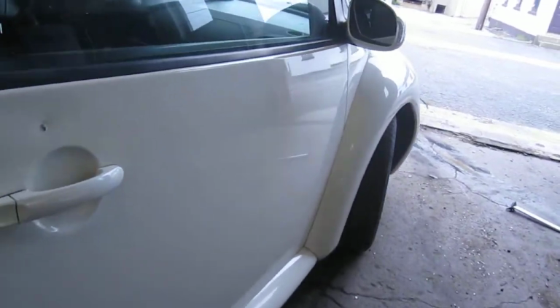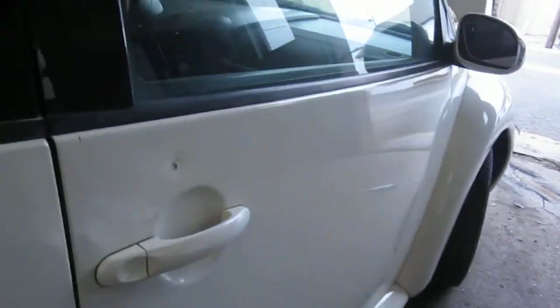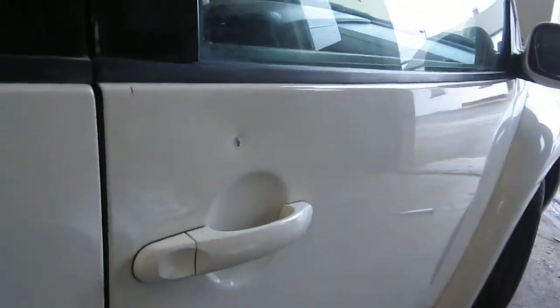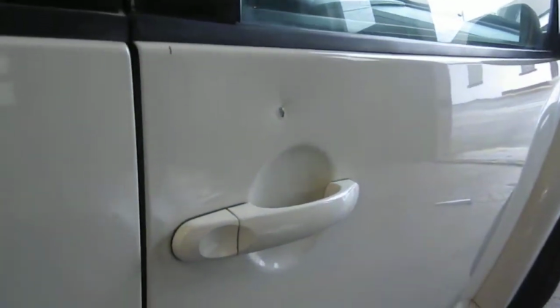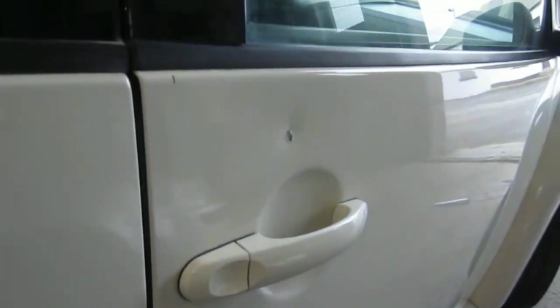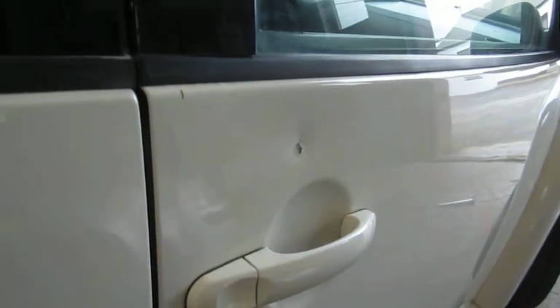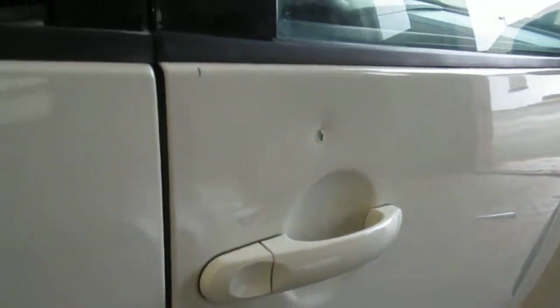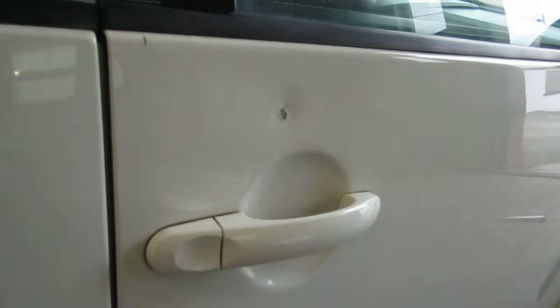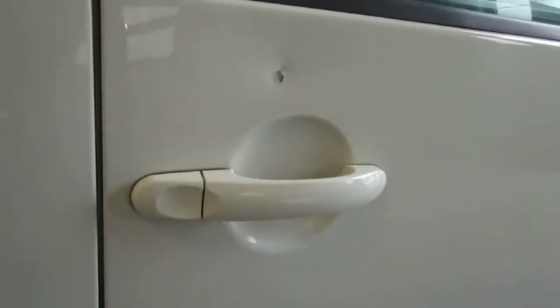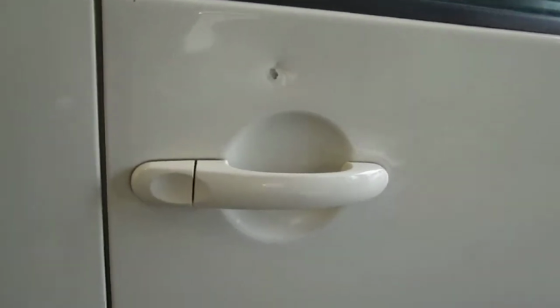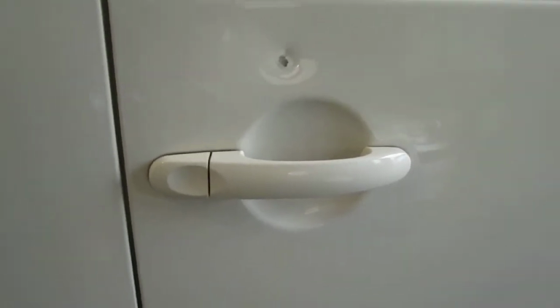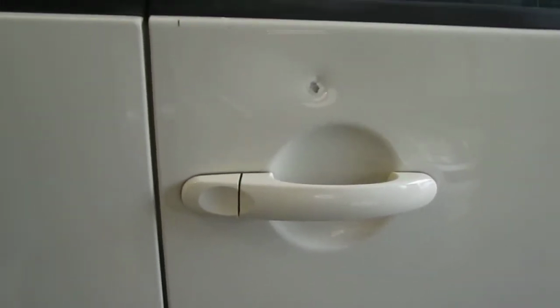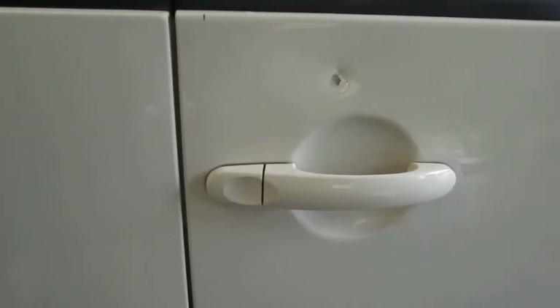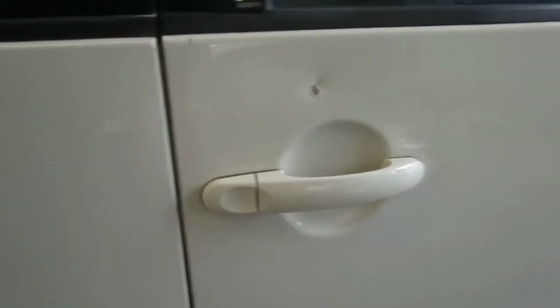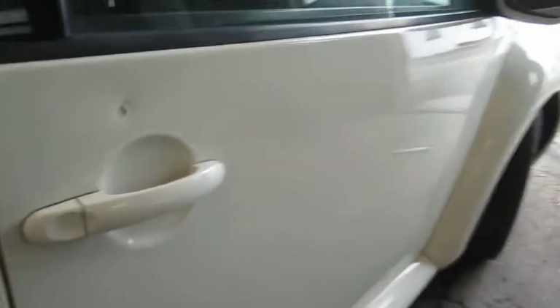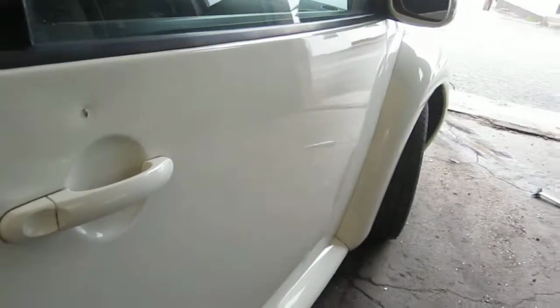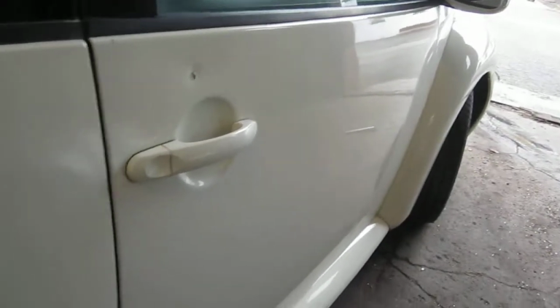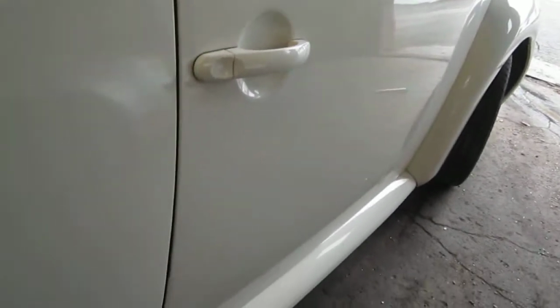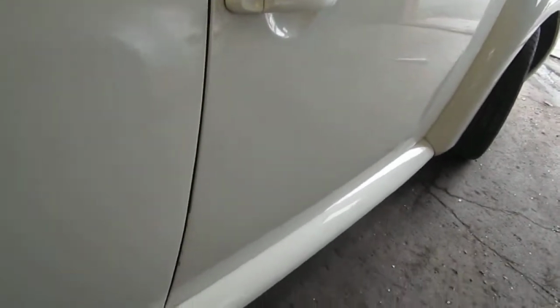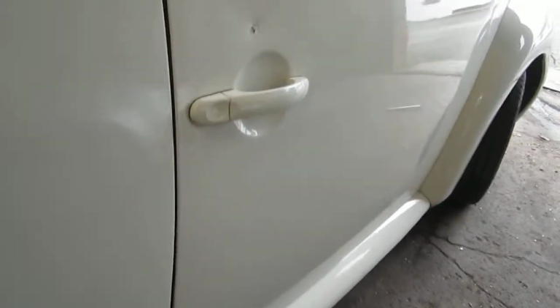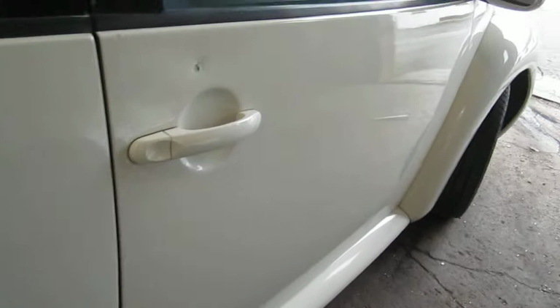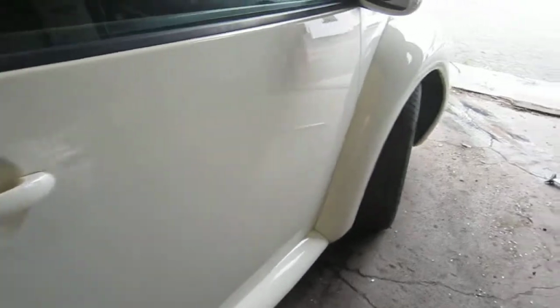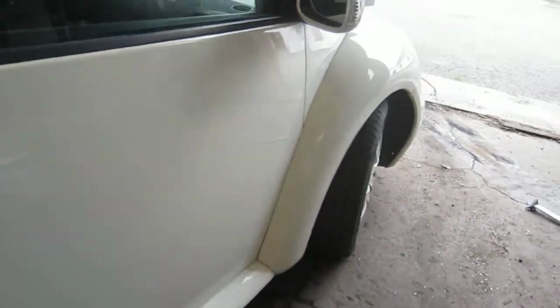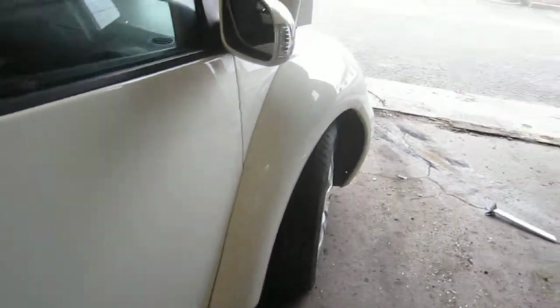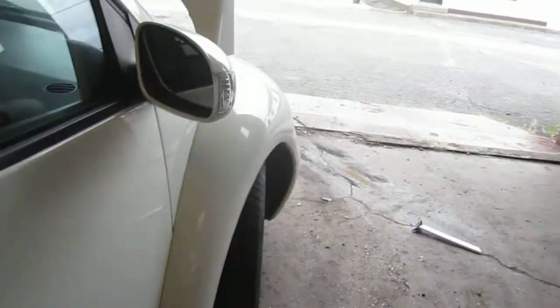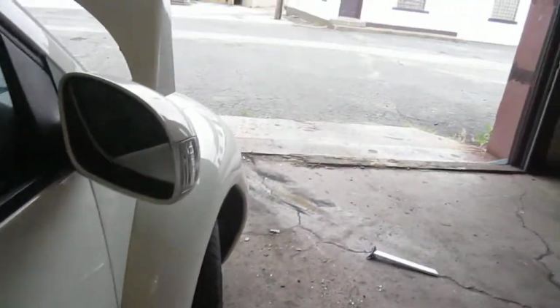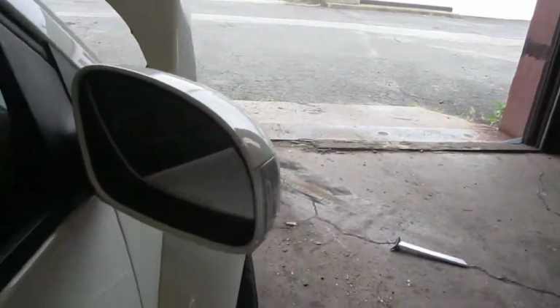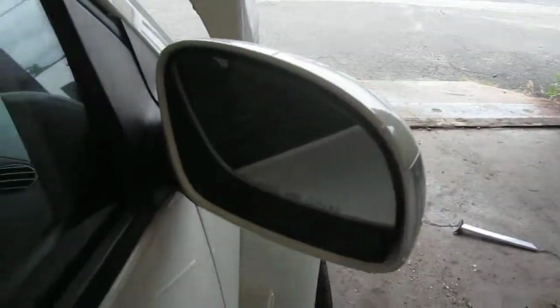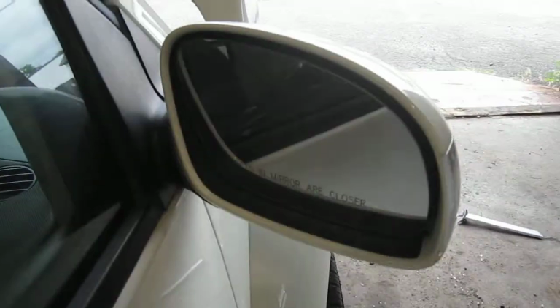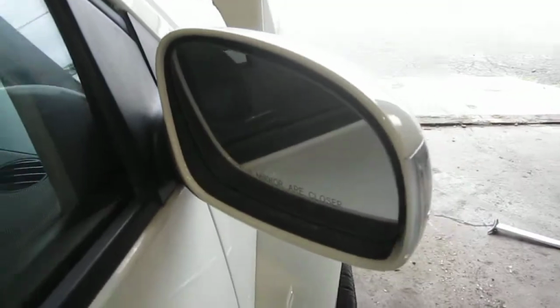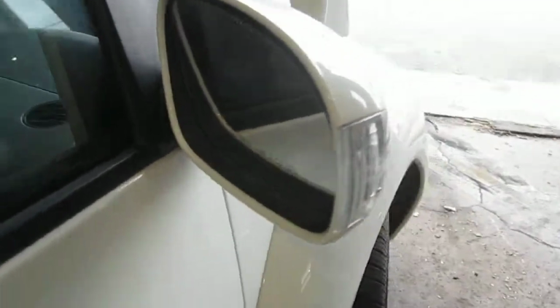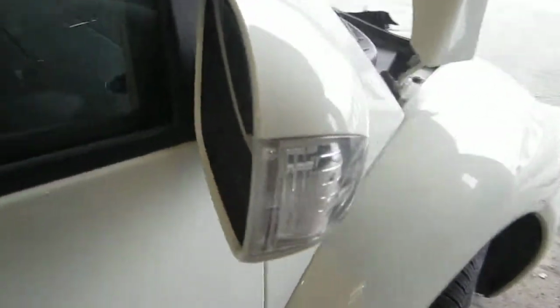It does have one small dent just above the outer door handle, but it is still a good usable door. The vehicle does also have a good right power factory door mirror.